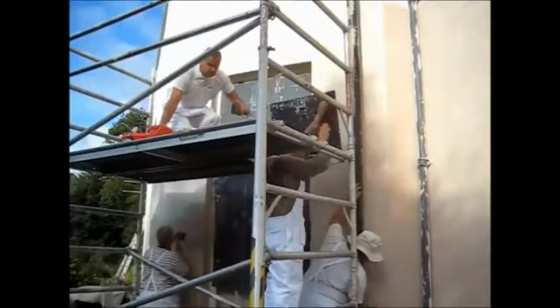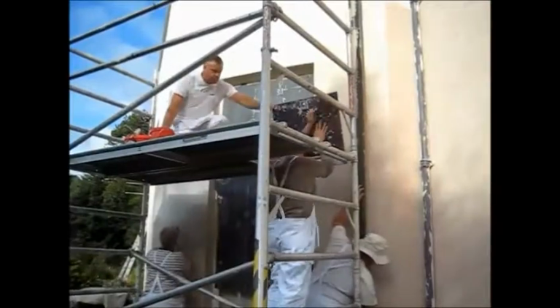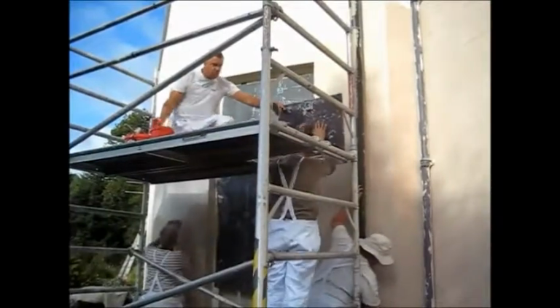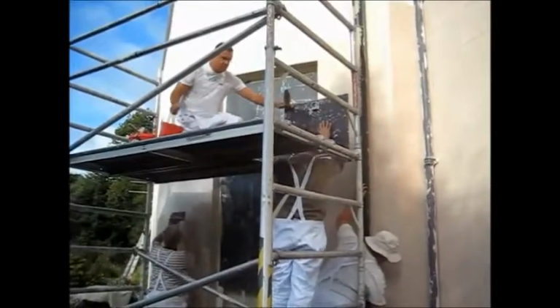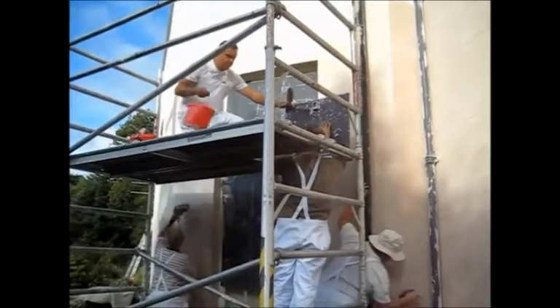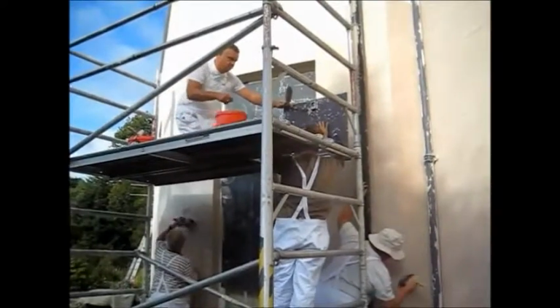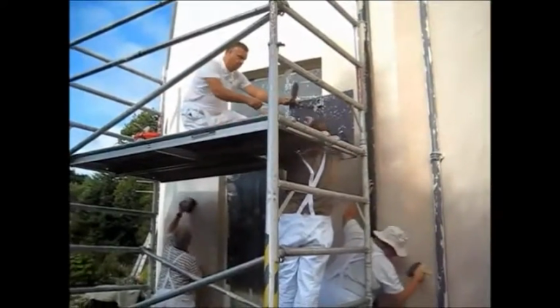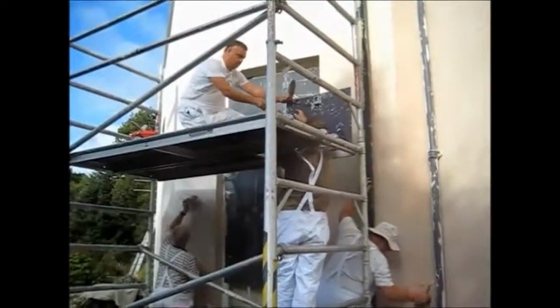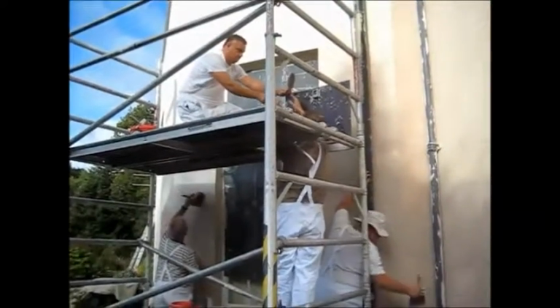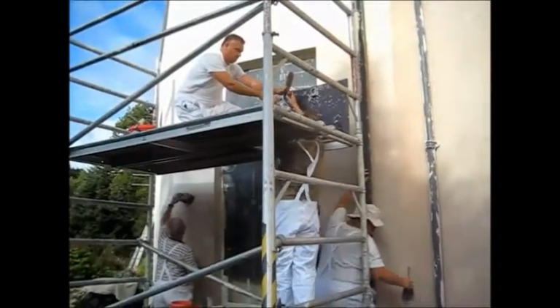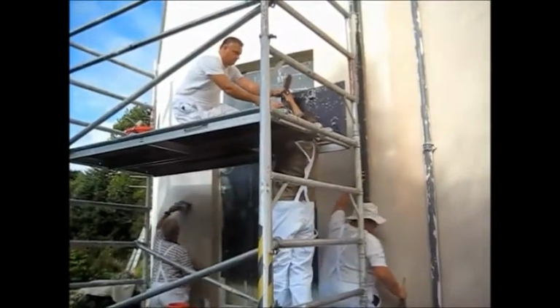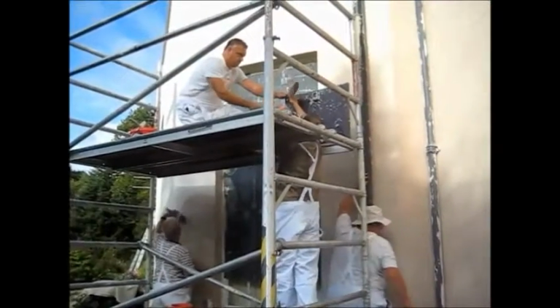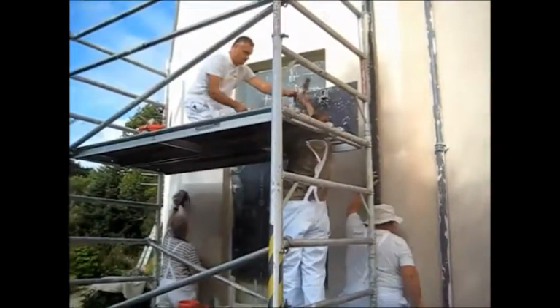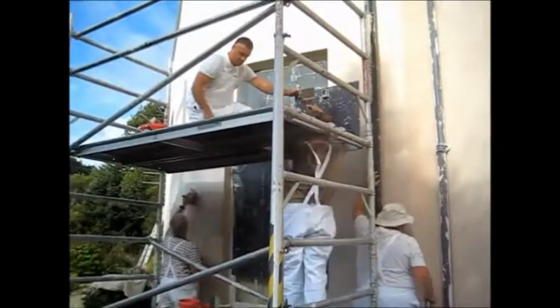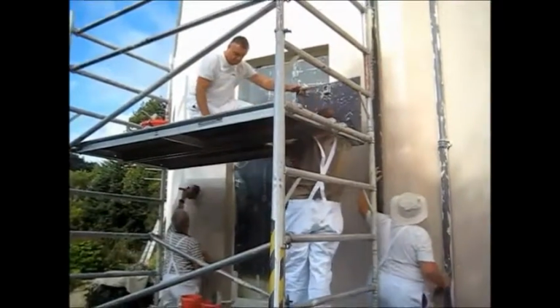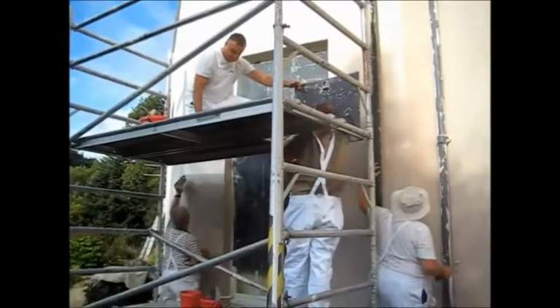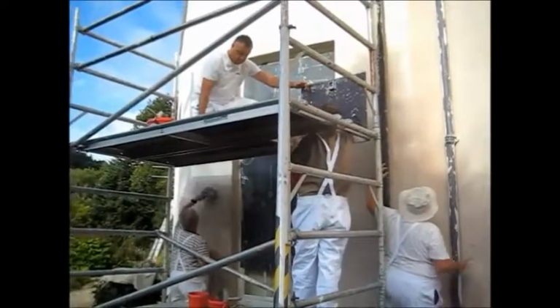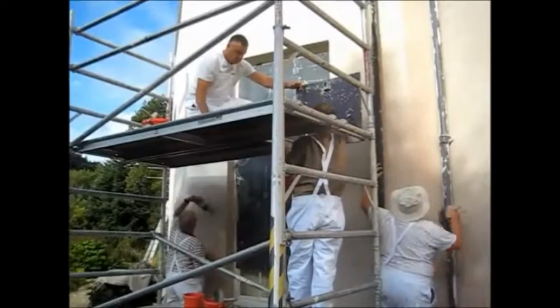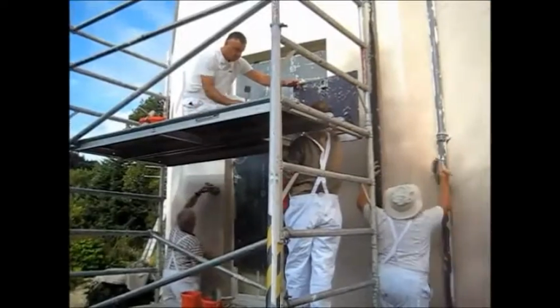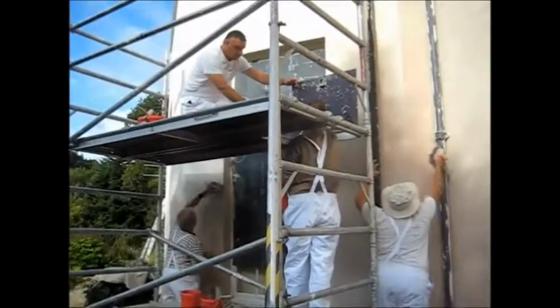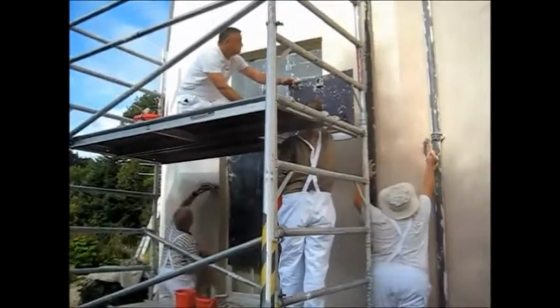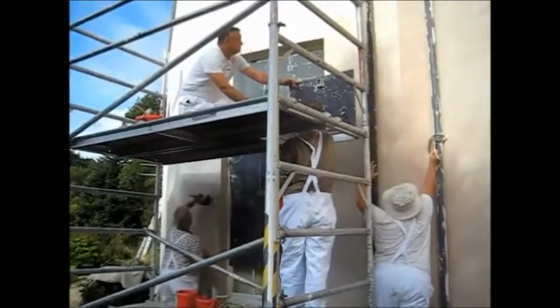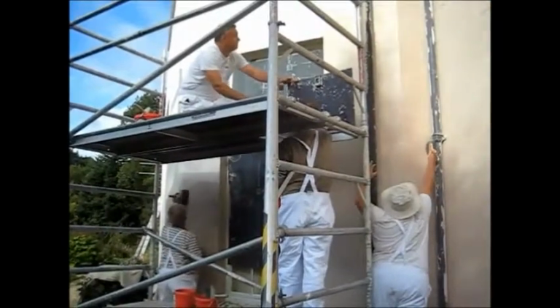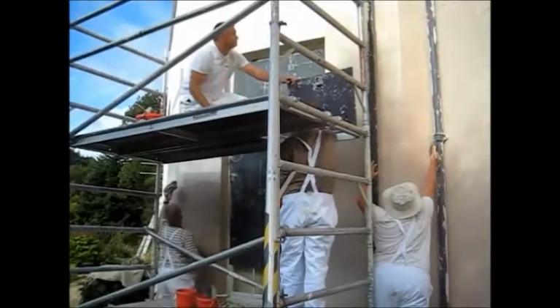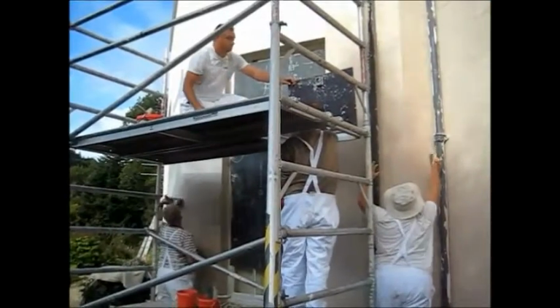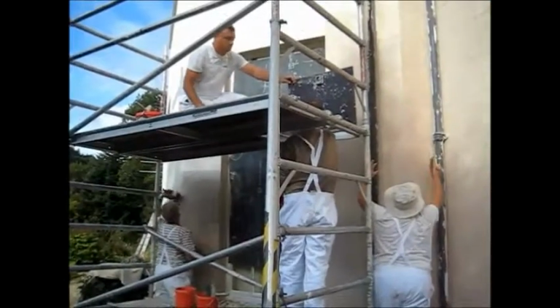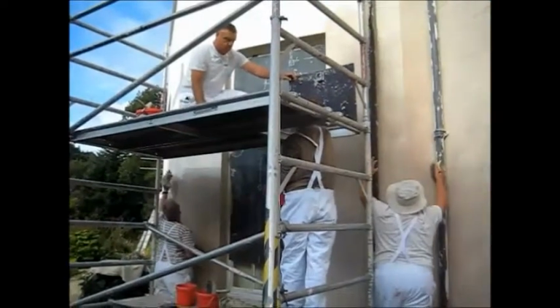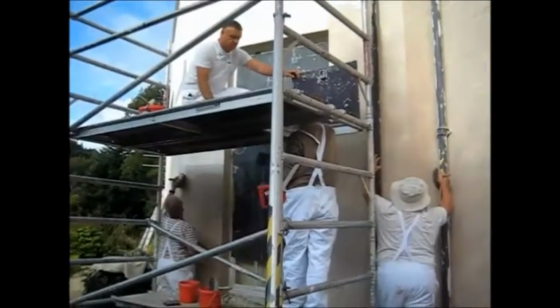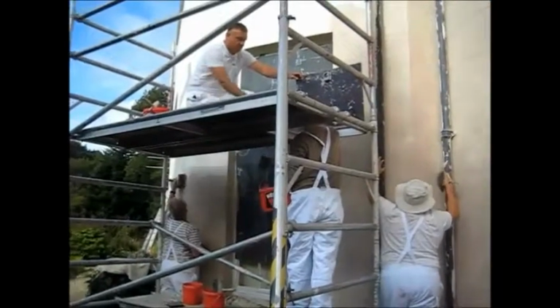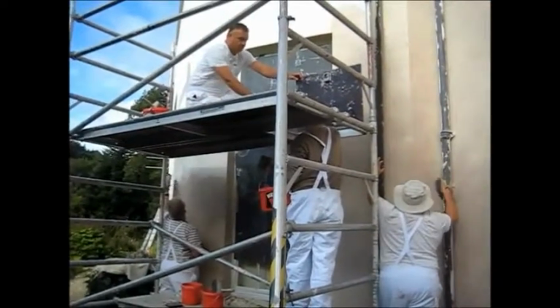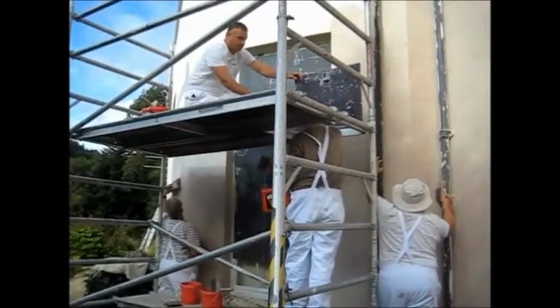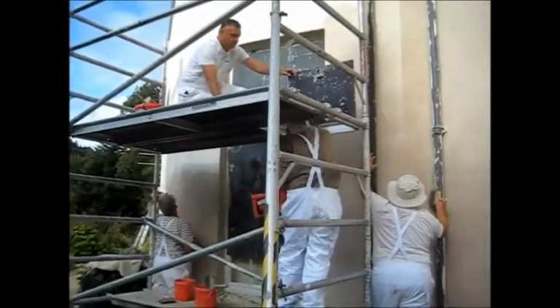A cherry picker is needed to get in here. If the scaffold's tied into the building, obviously you need it moved back — you can't touch in those areas. Scaffold poles need to be back off the building.